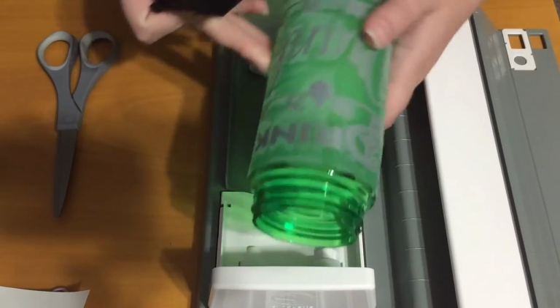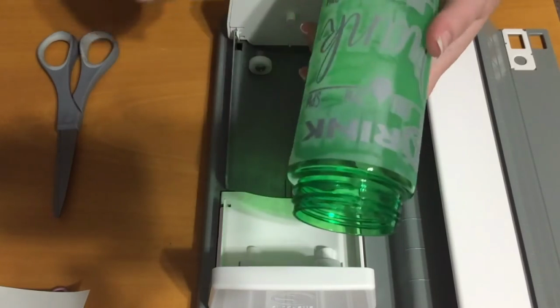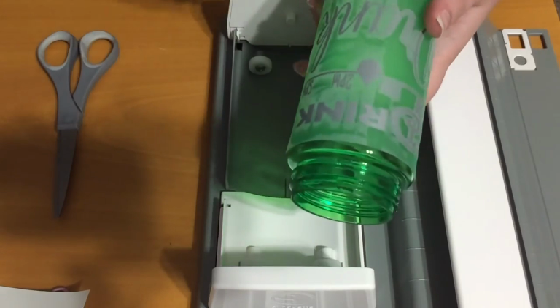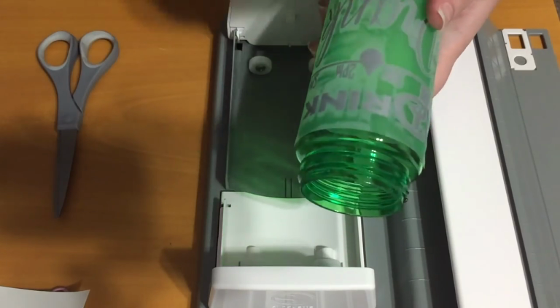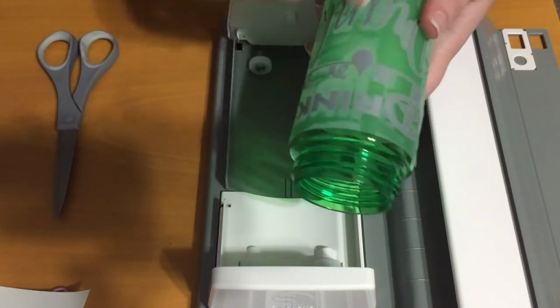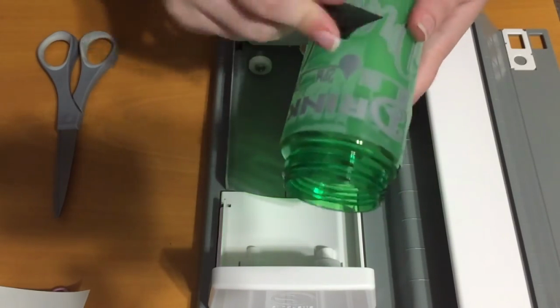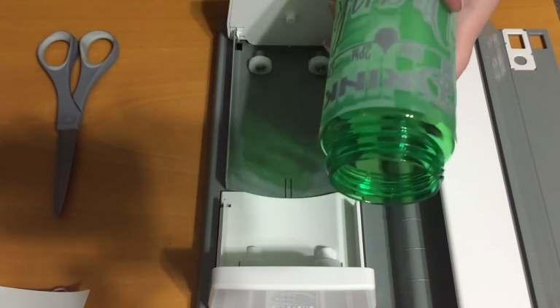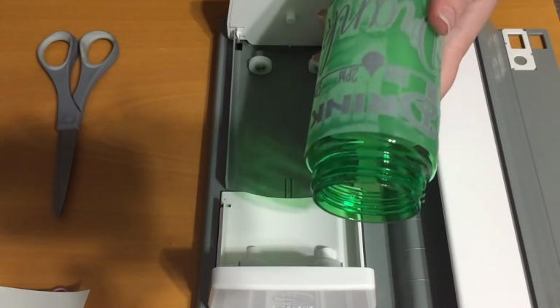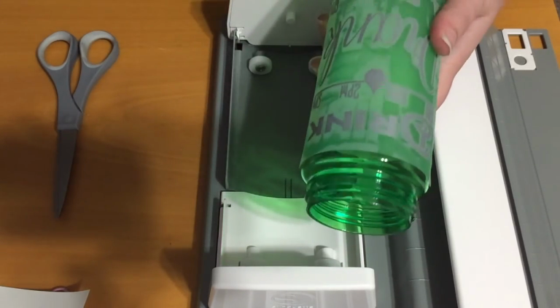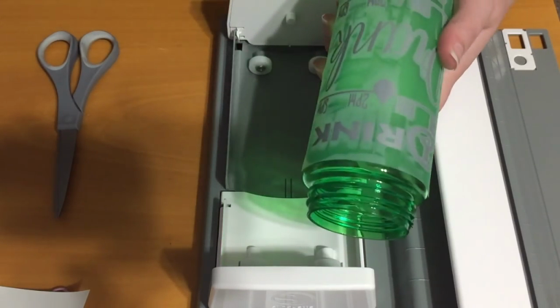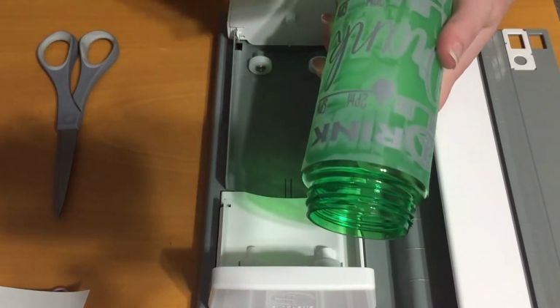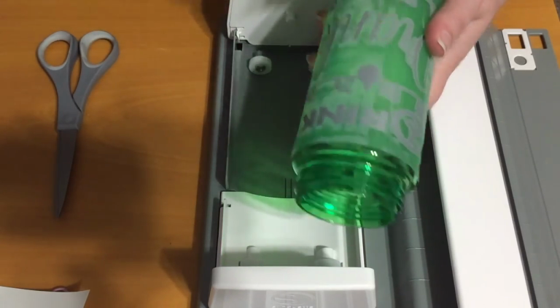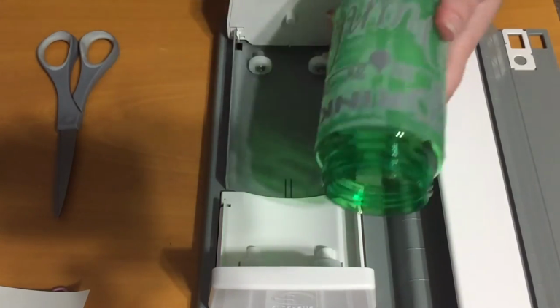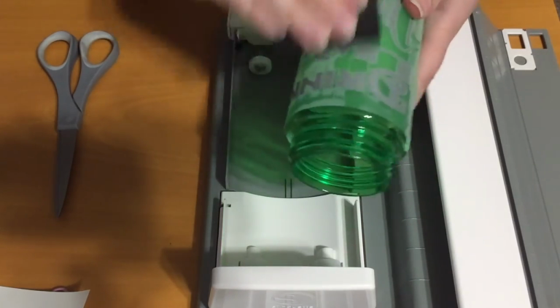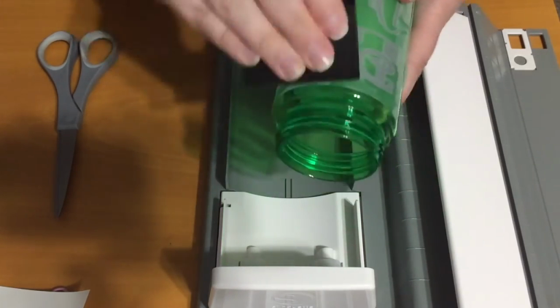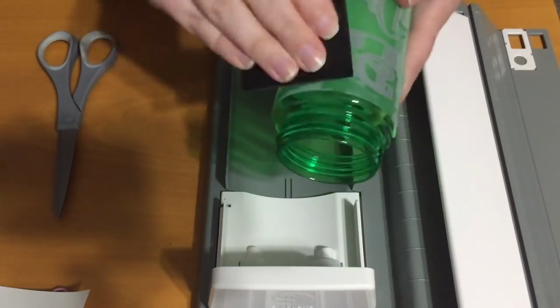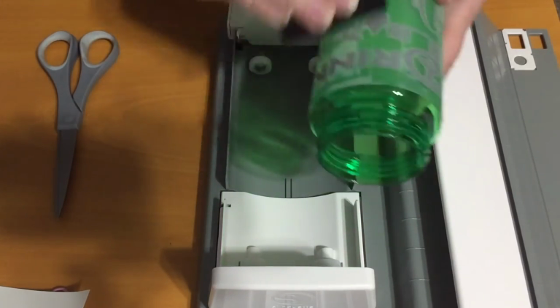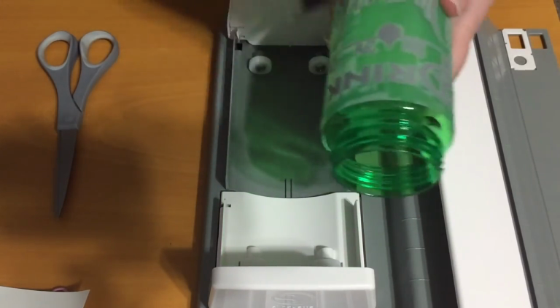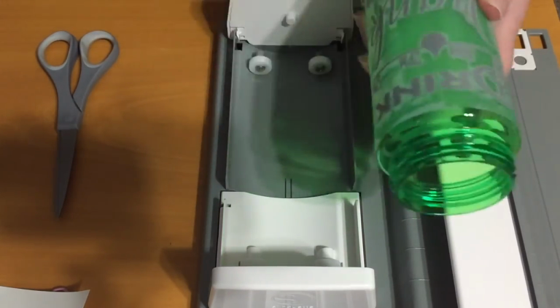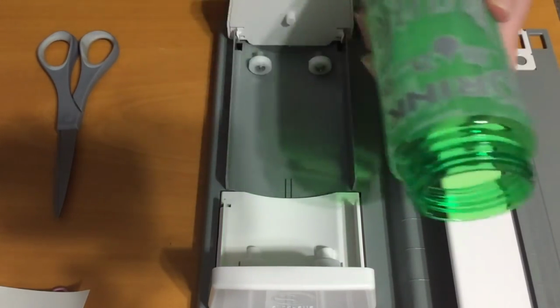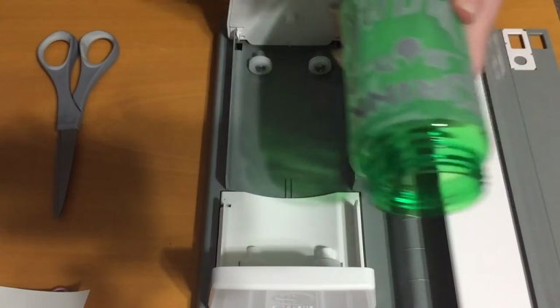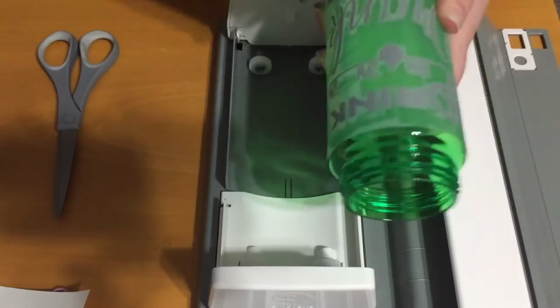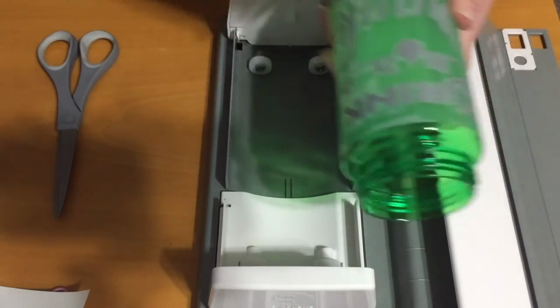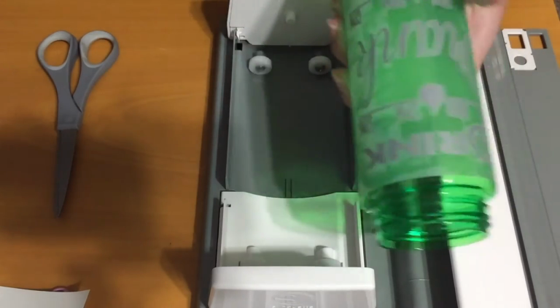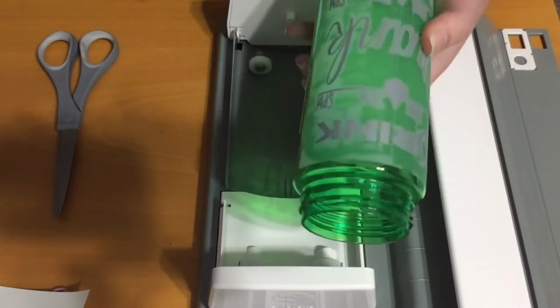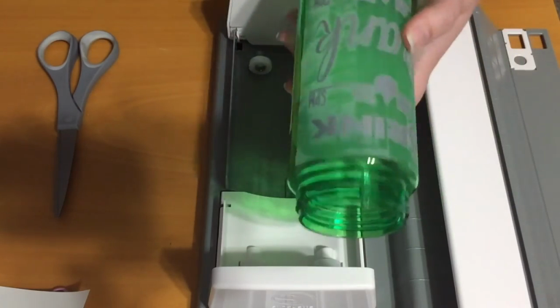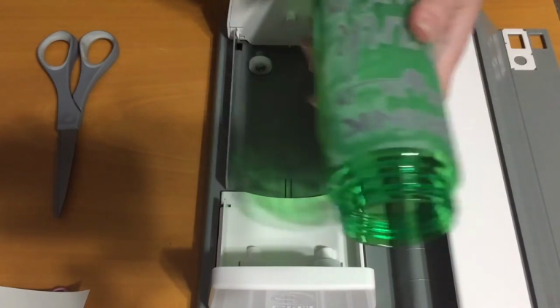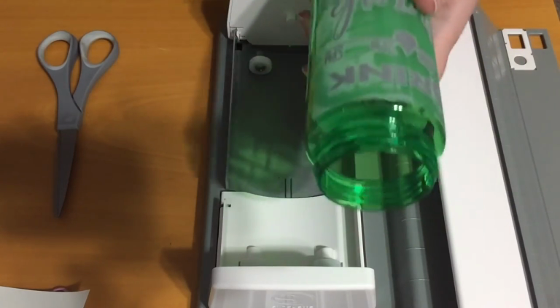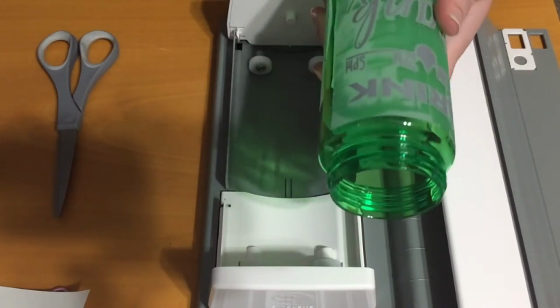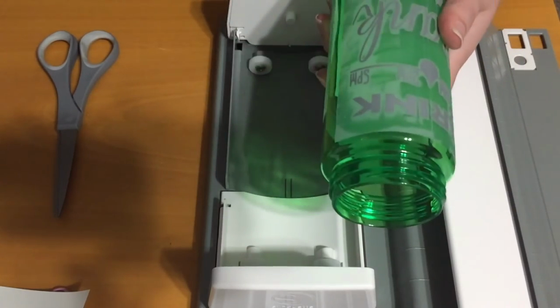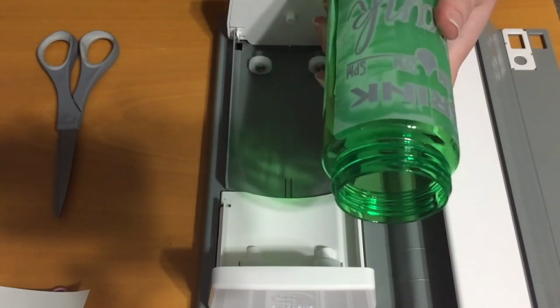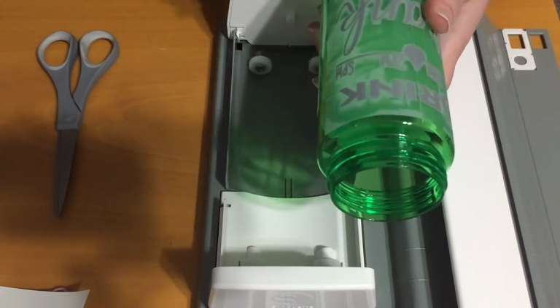Then I like to pick it up and vigorously rub it. Insert dirty joke here.